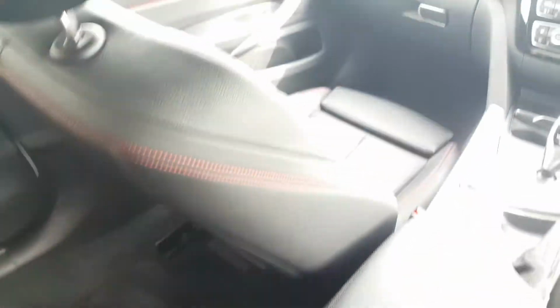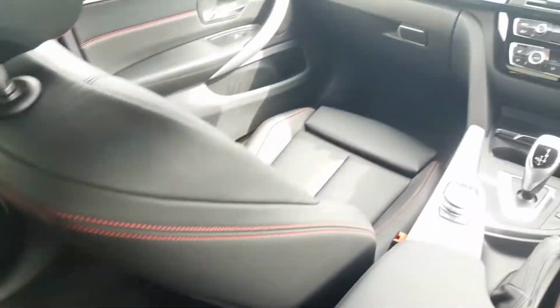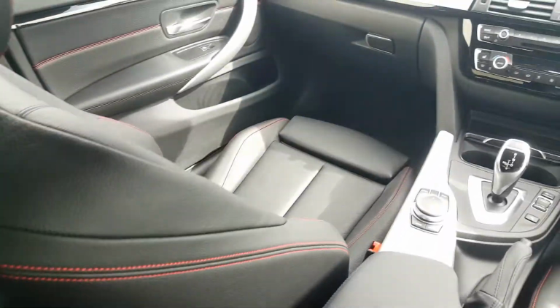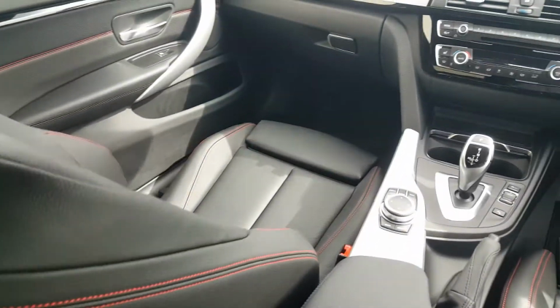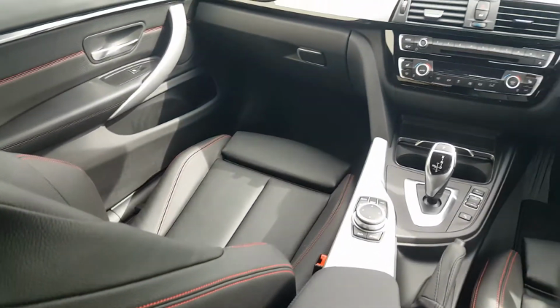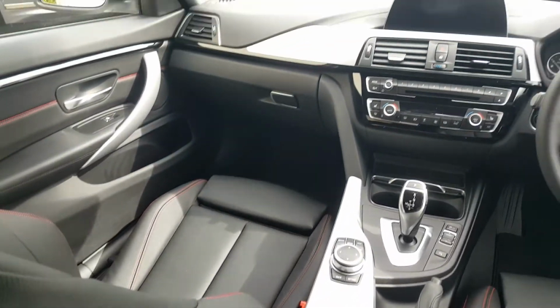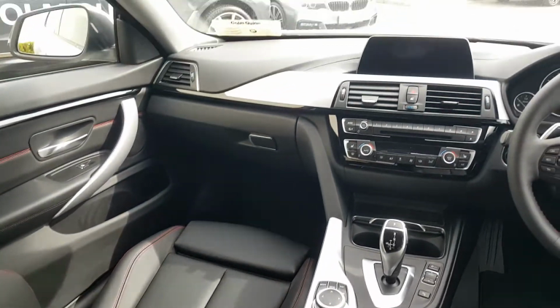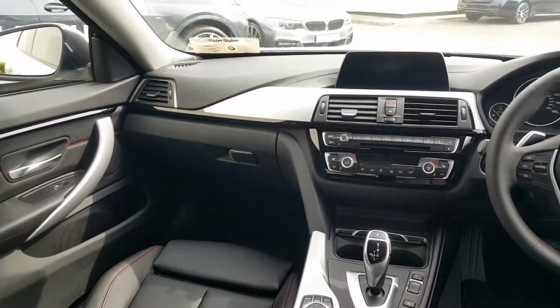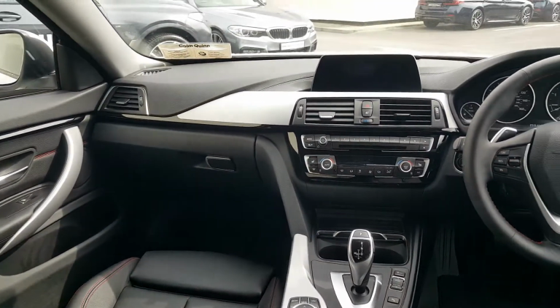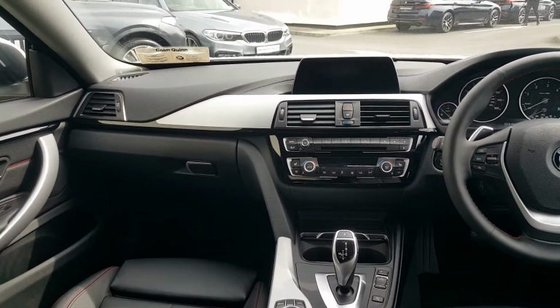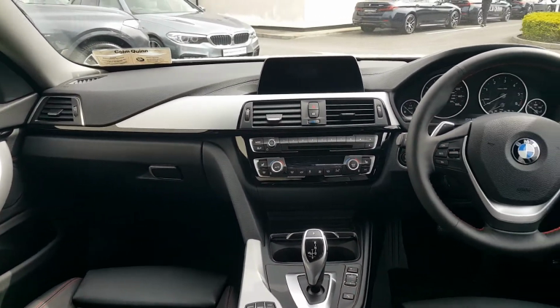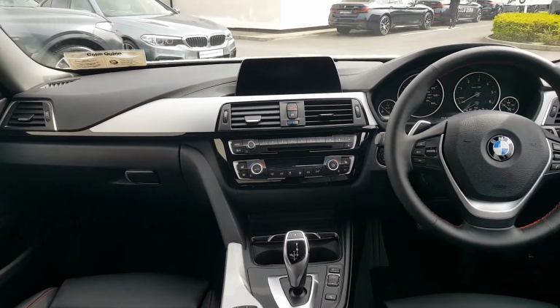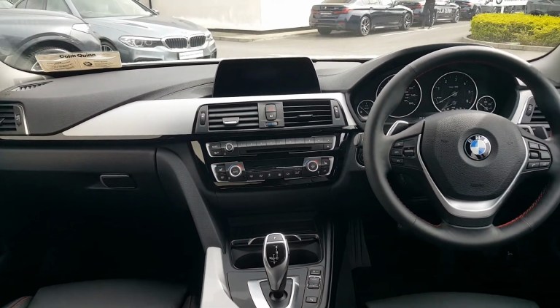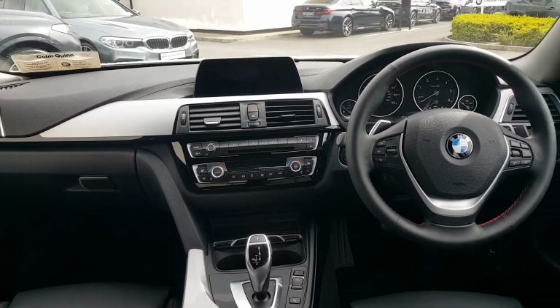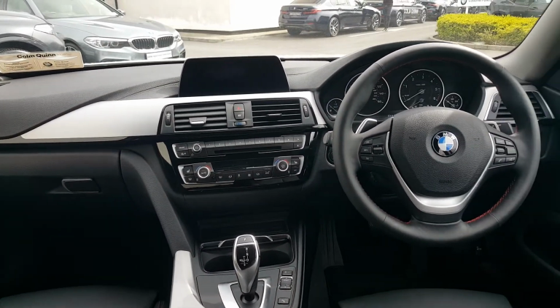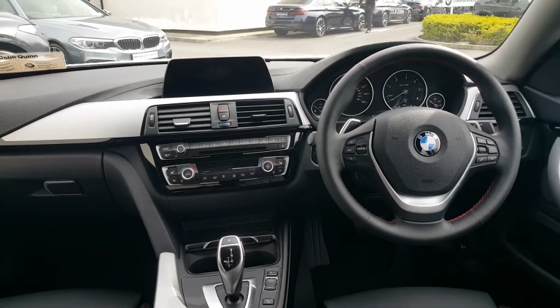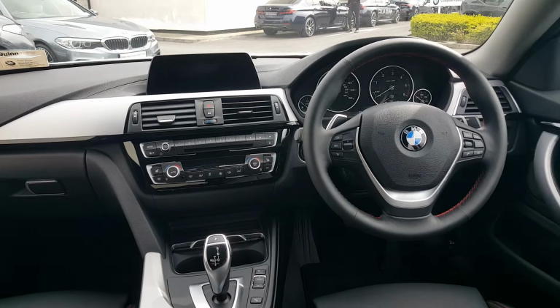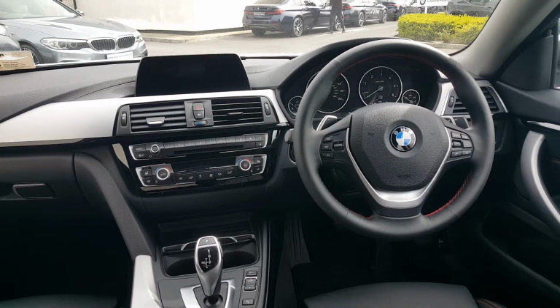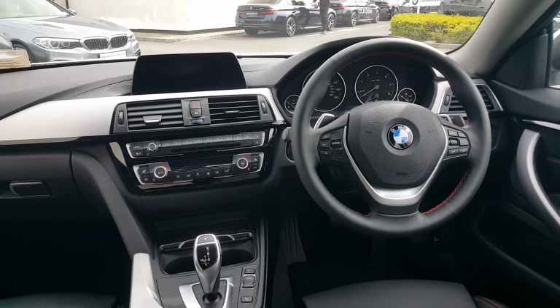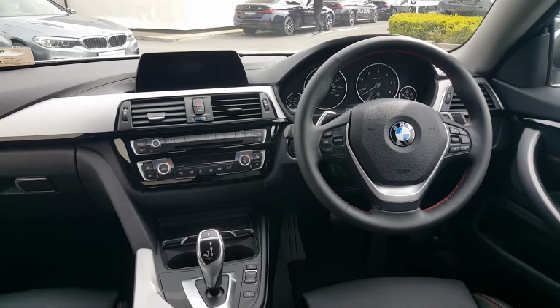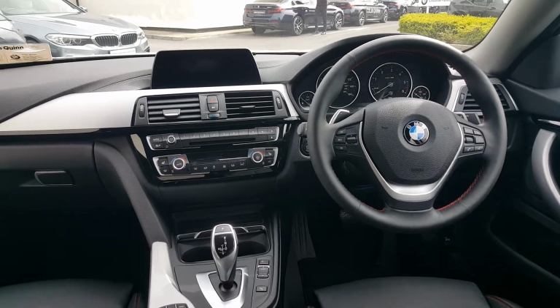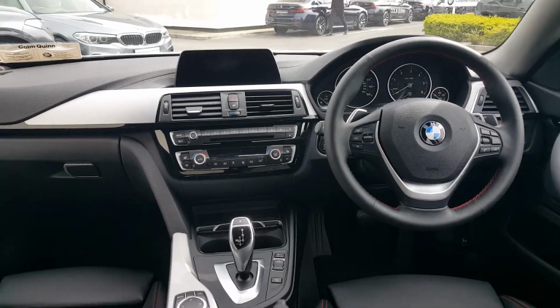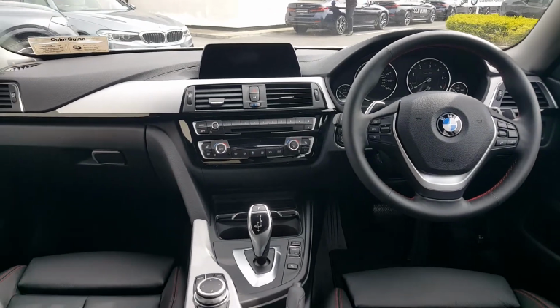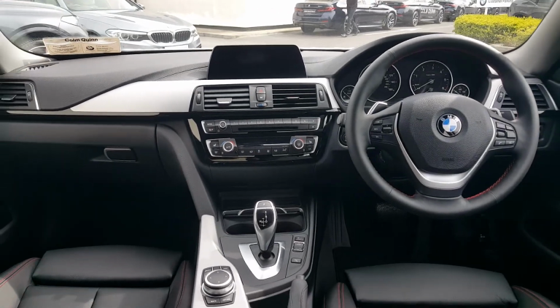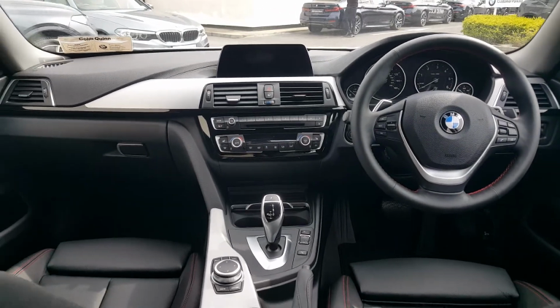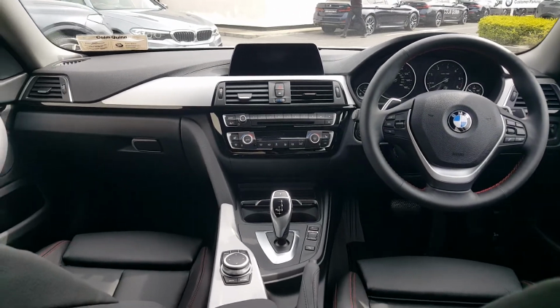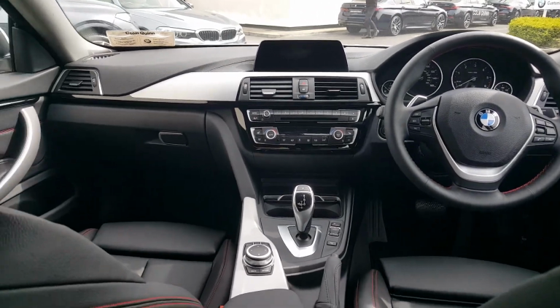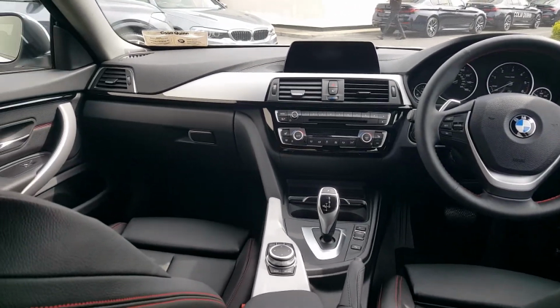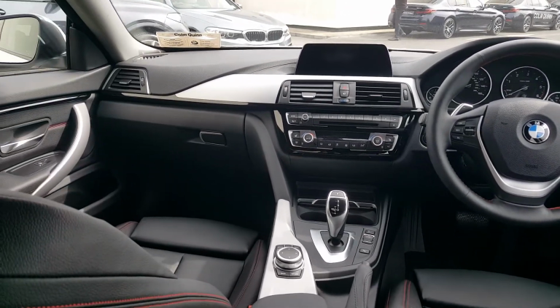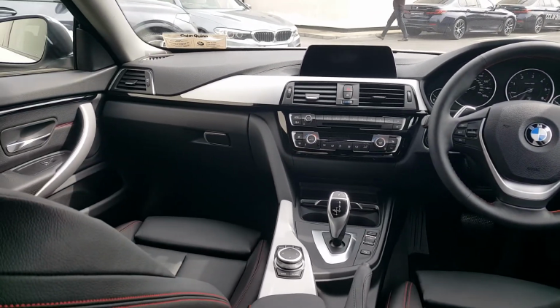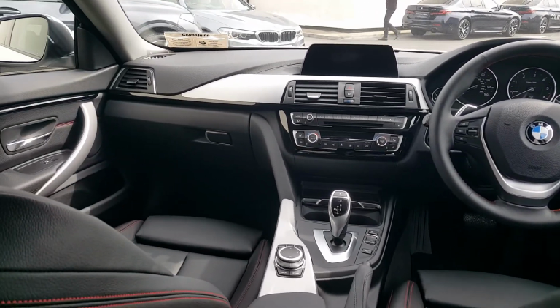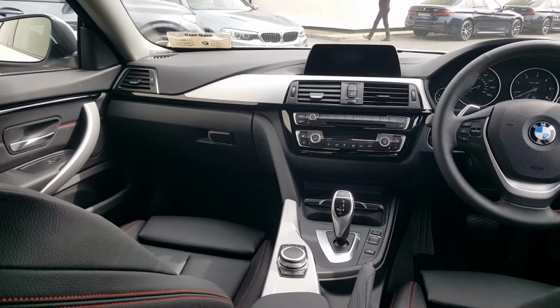Some more features of this car include cruise control, real time traffic information, Bluetooth technology, and BMW navigation system.